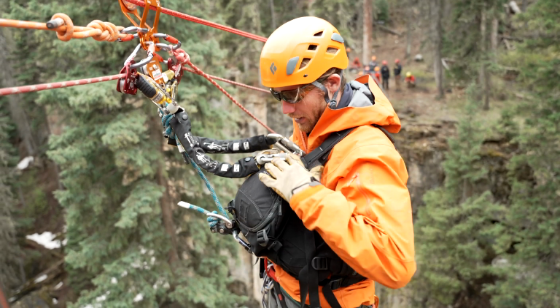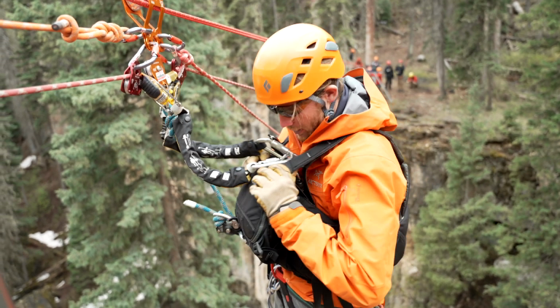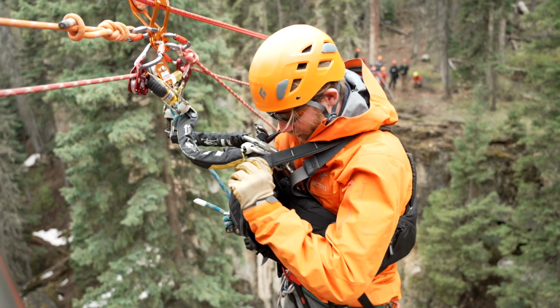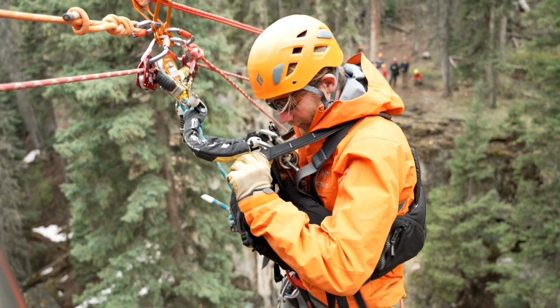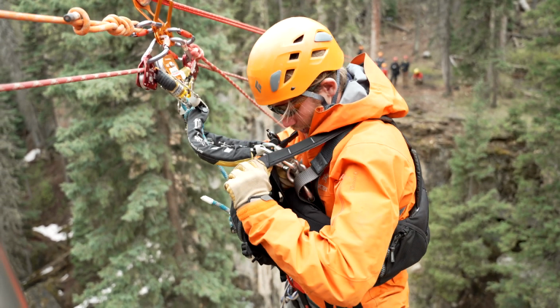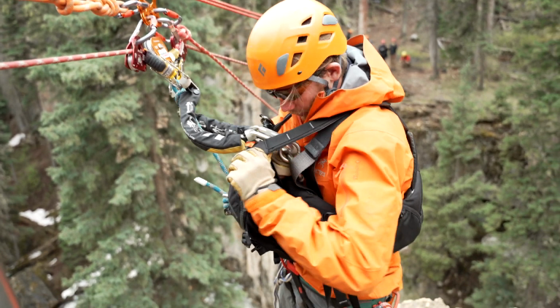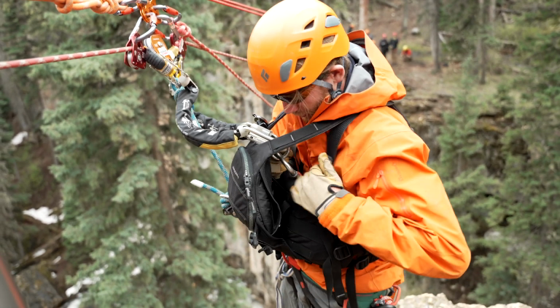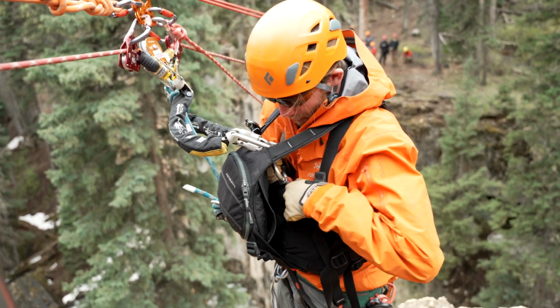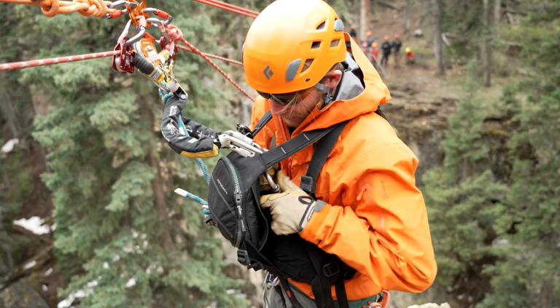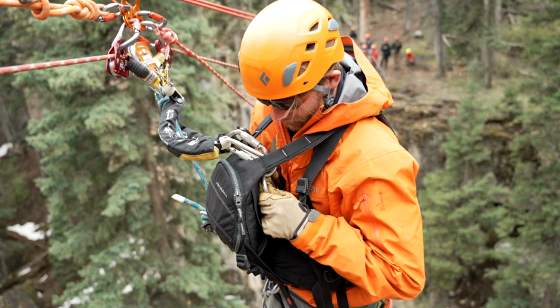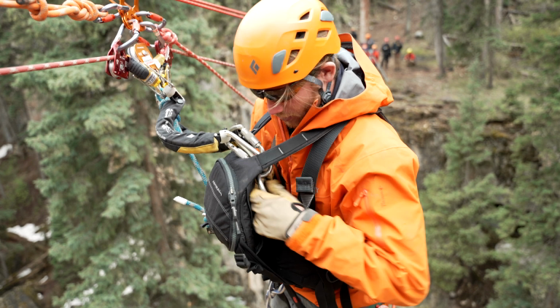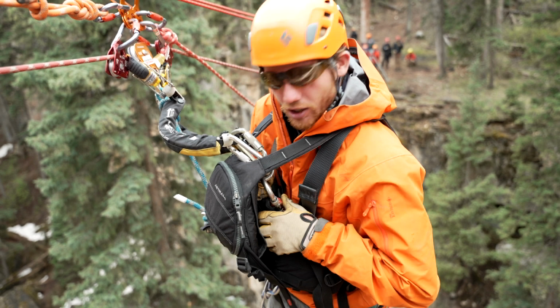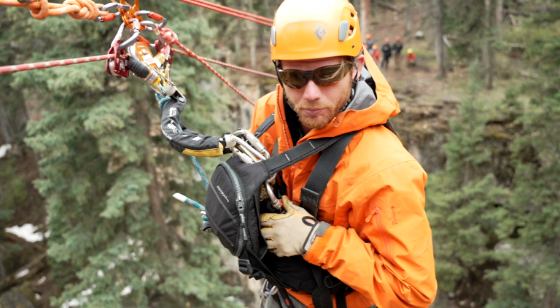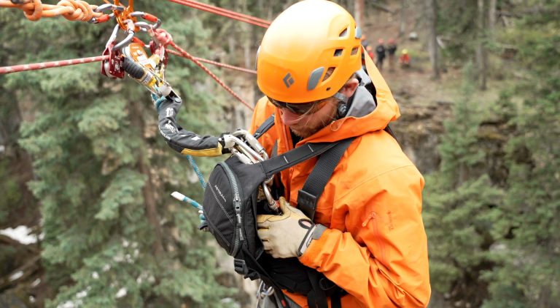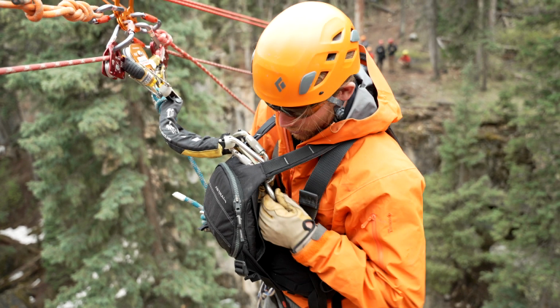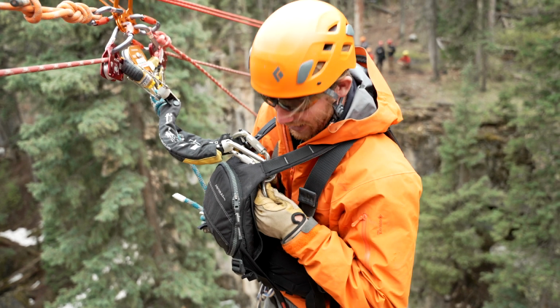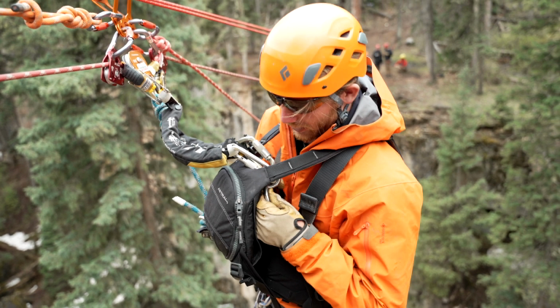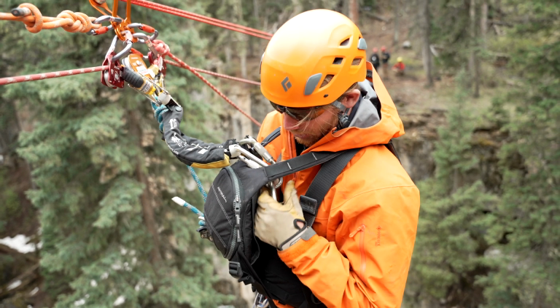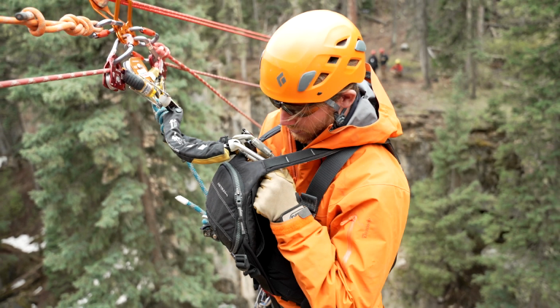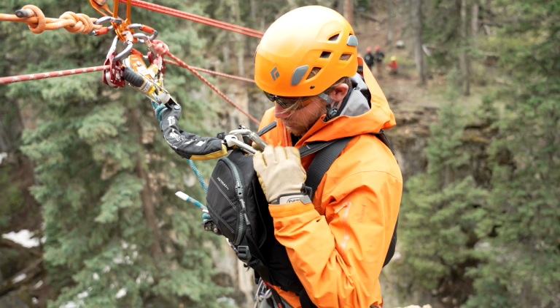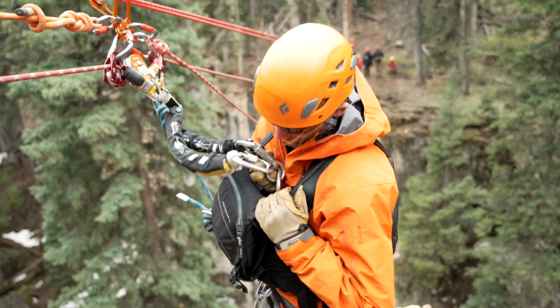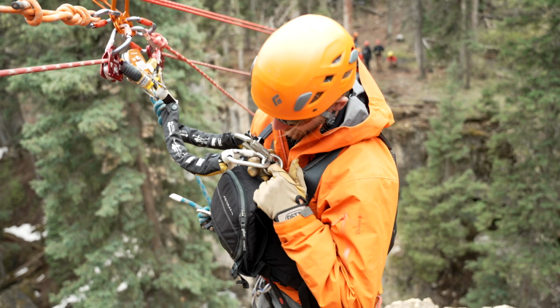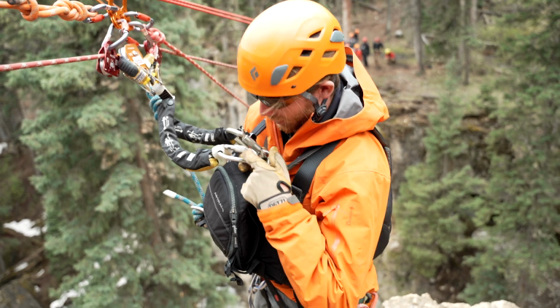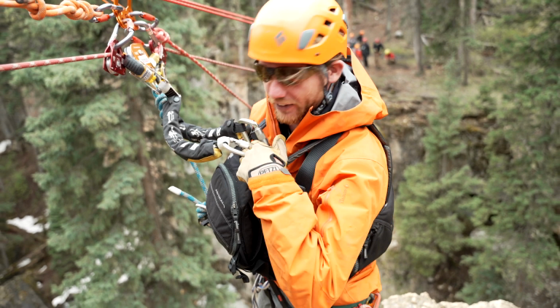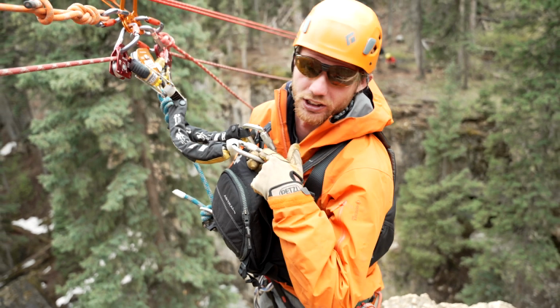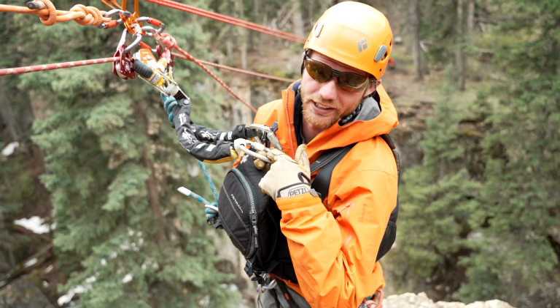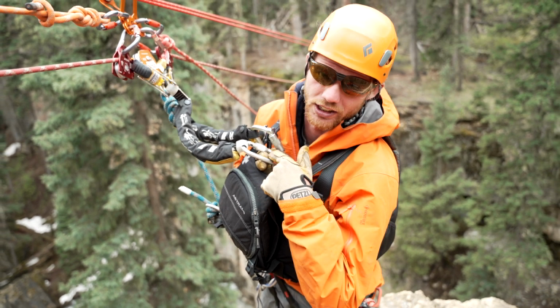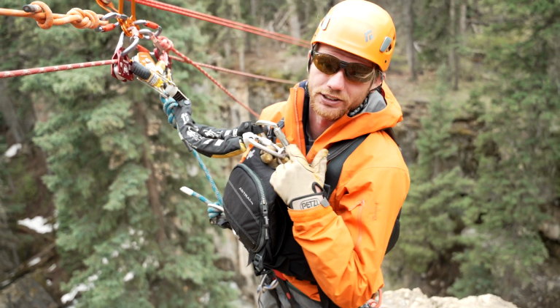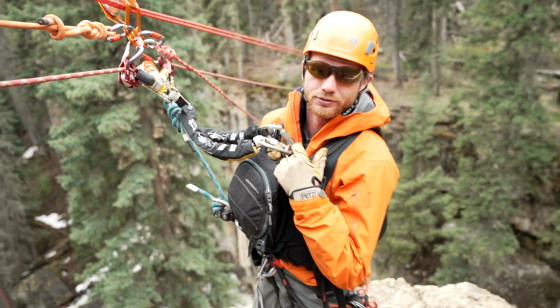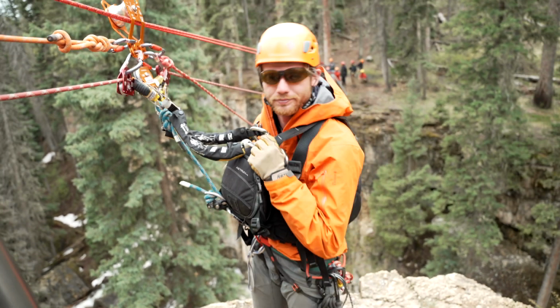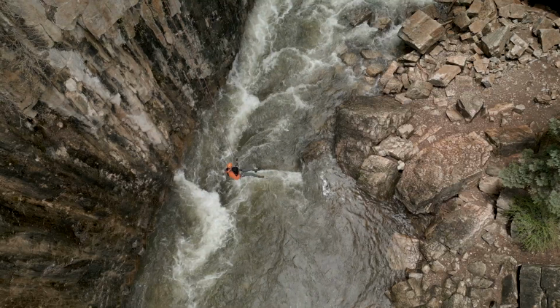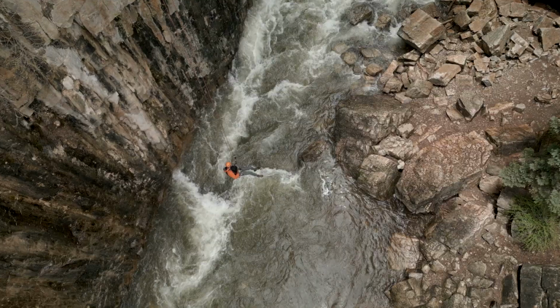I have some cord extended from my chest harness with a descent ring, and that's where the two ASAPs connect.